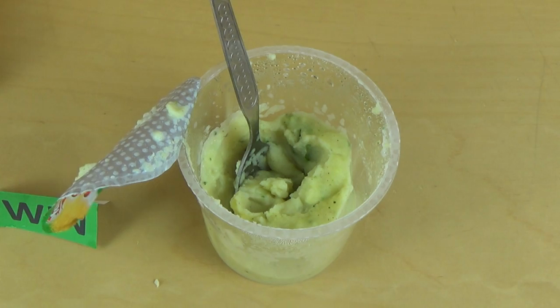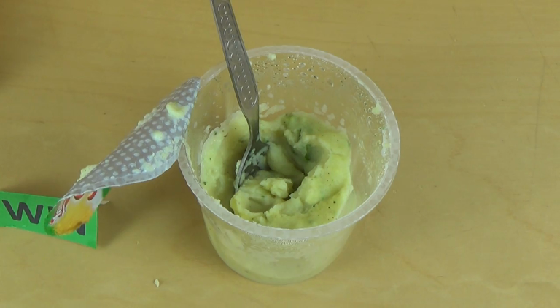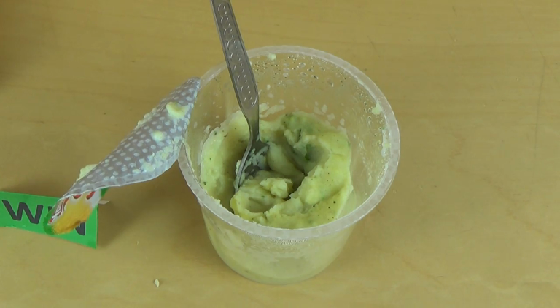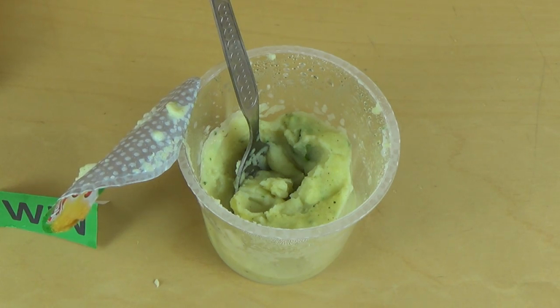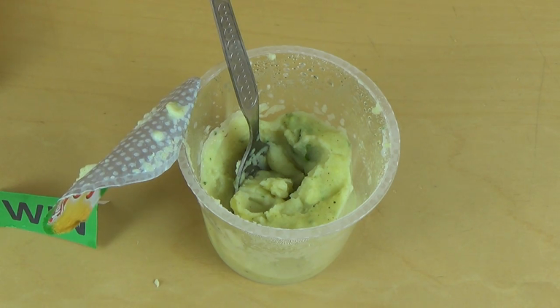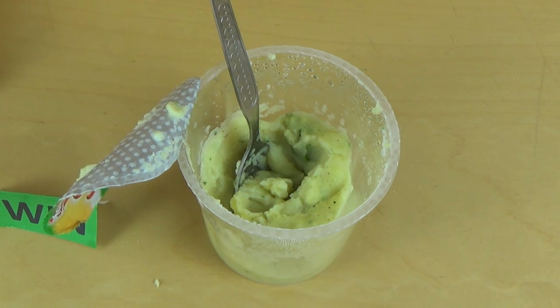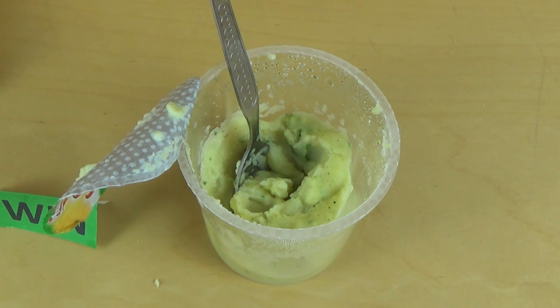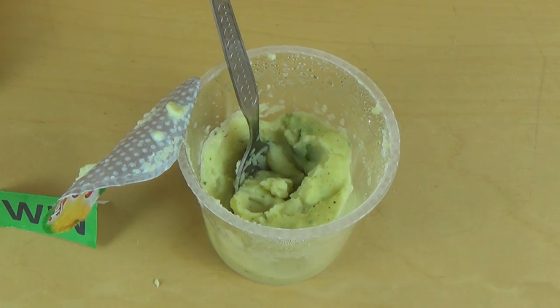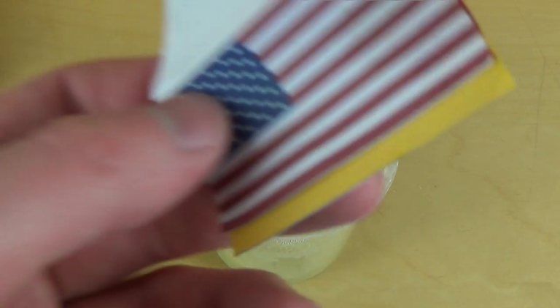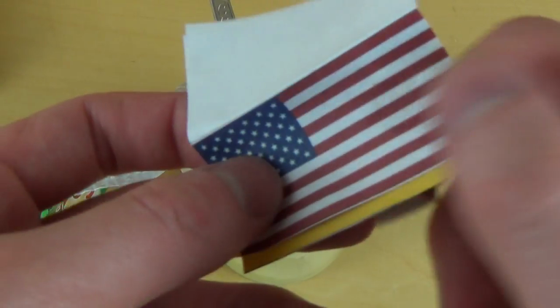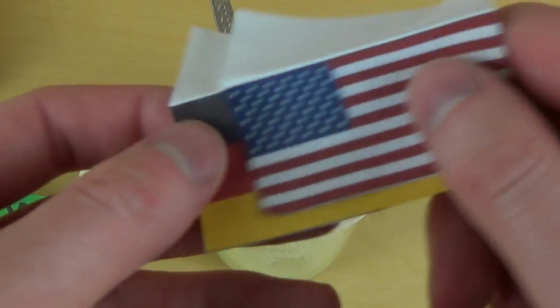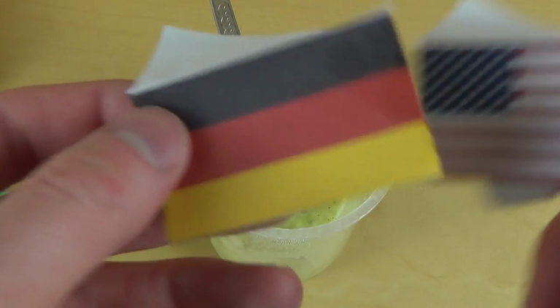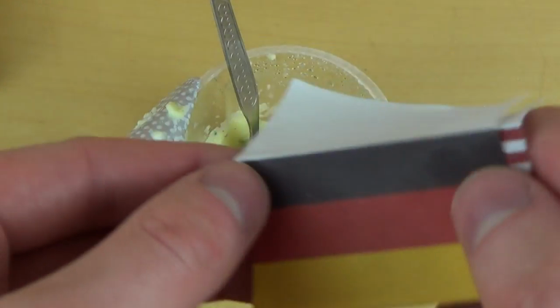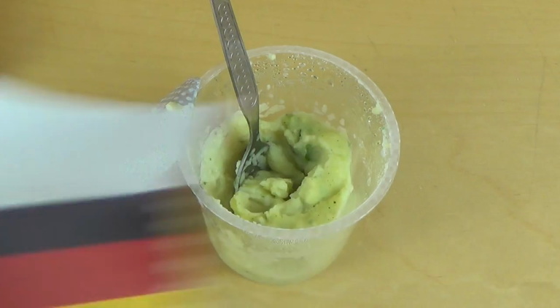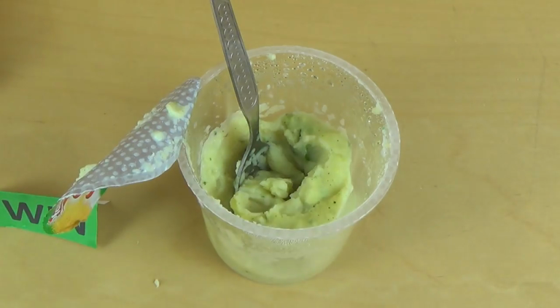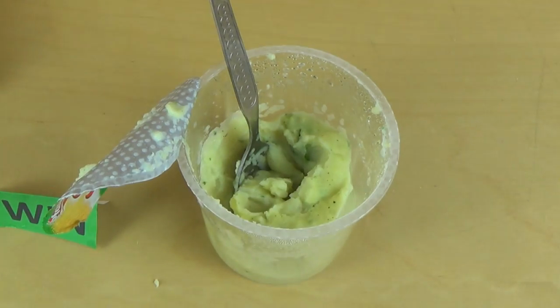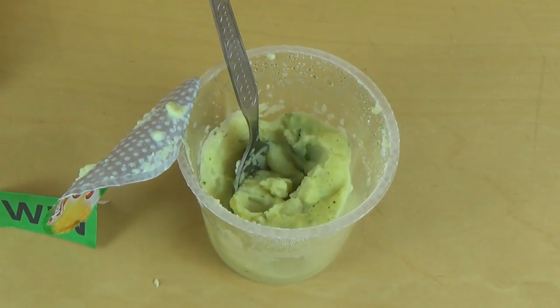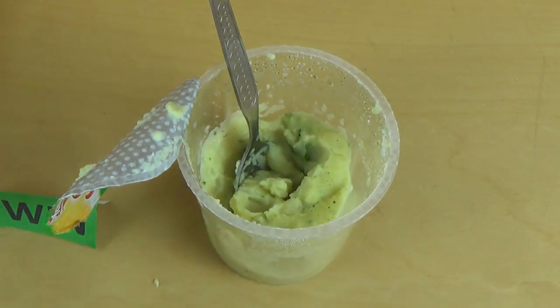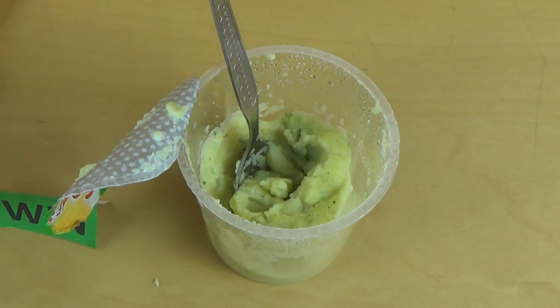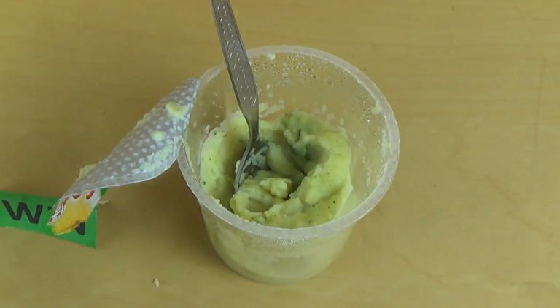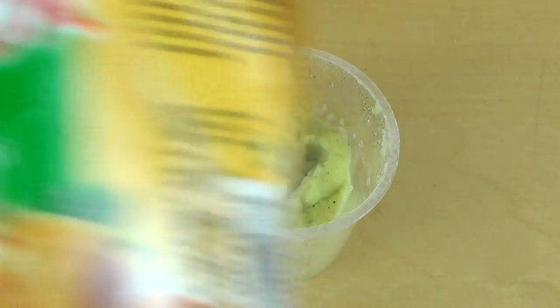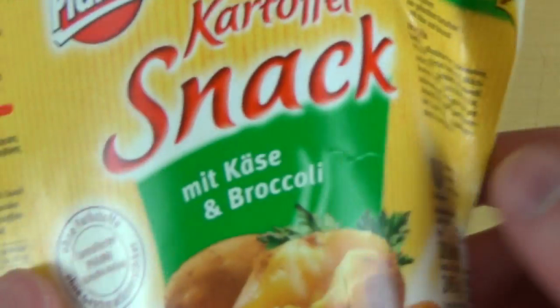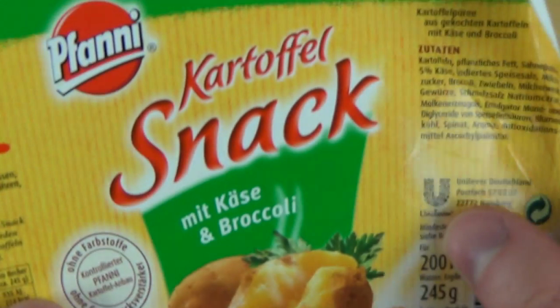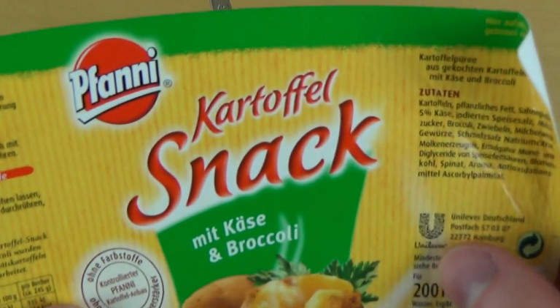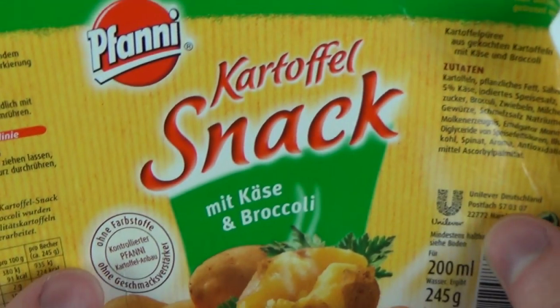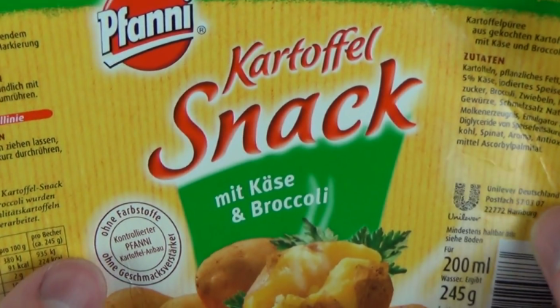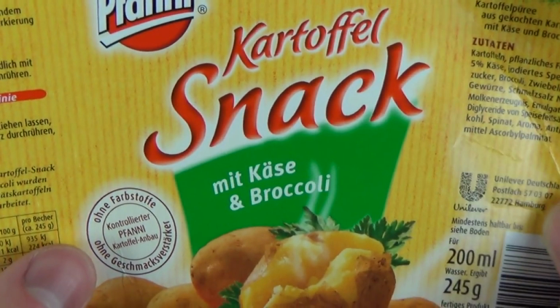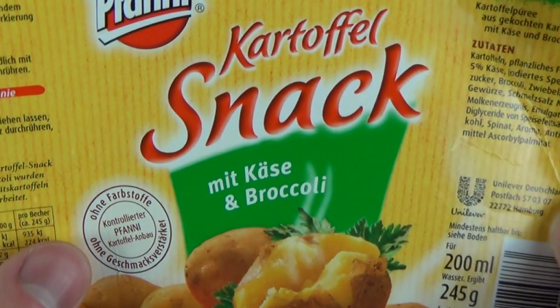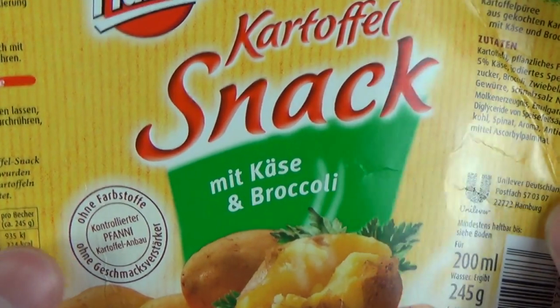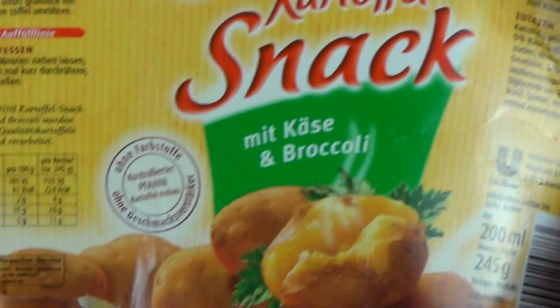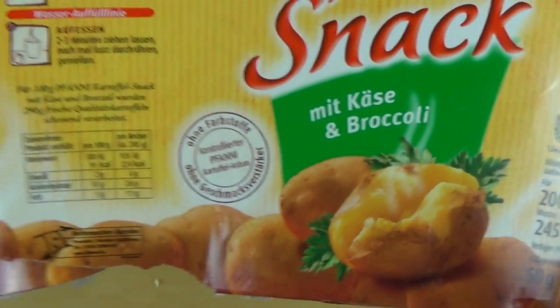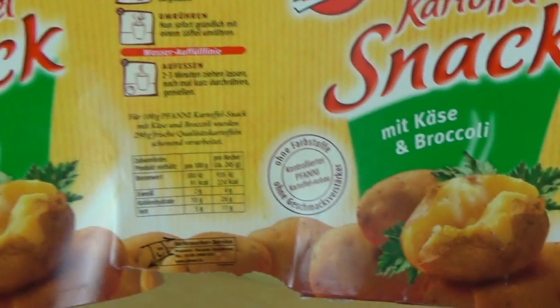That was the review — I hope you enjoyed it! Thanks for watching guys, see you next episode. Funny's Kartoffelsnack — and this is the cheese broccoli flavor, really delicious!